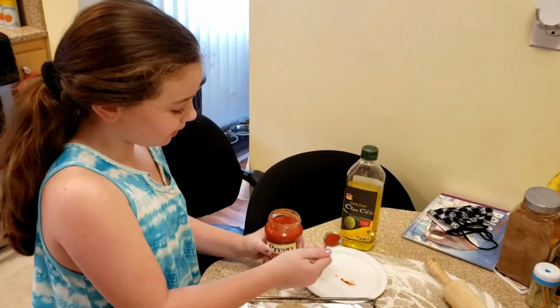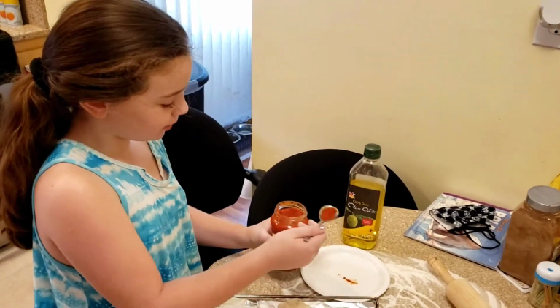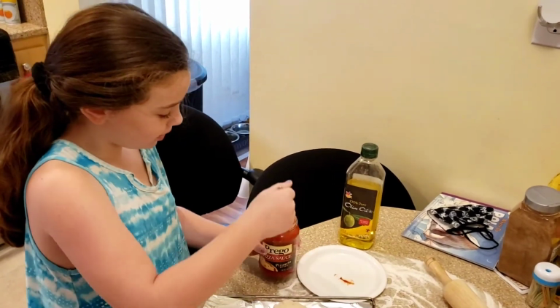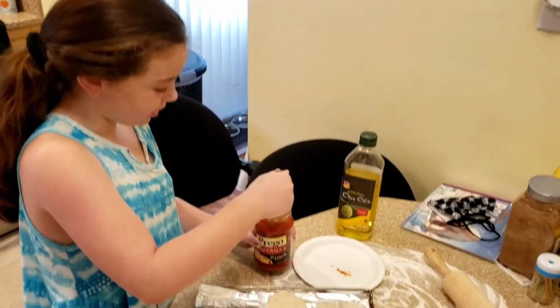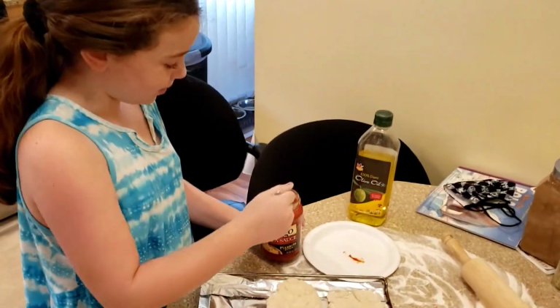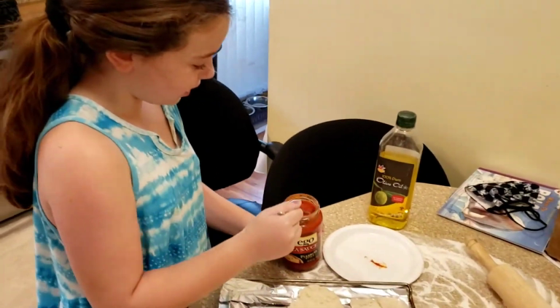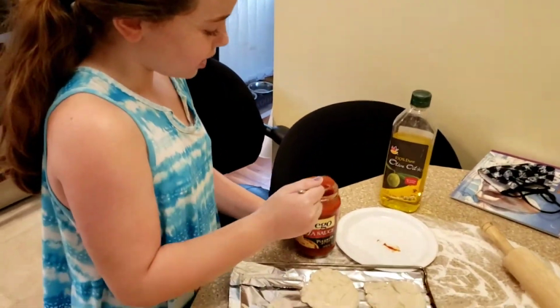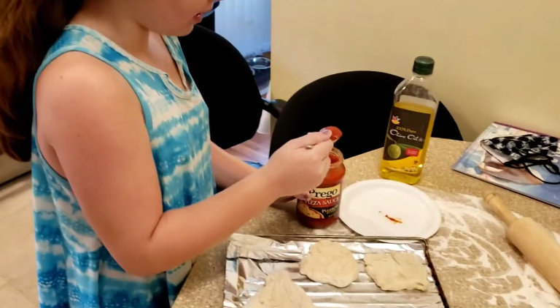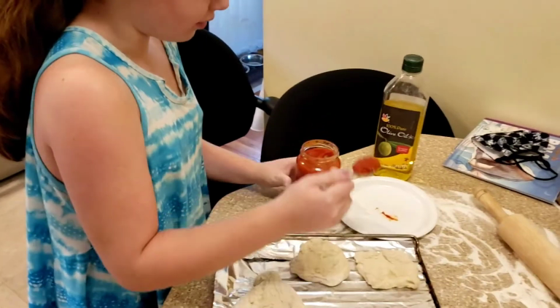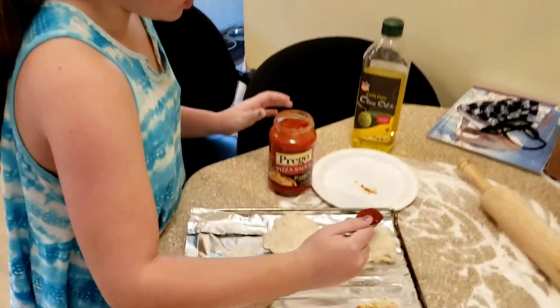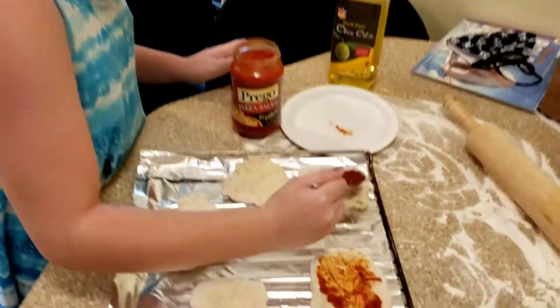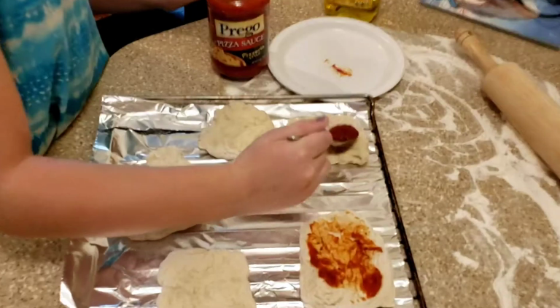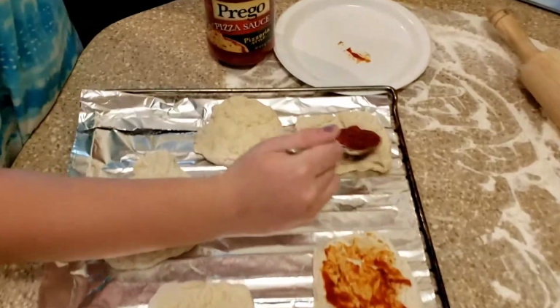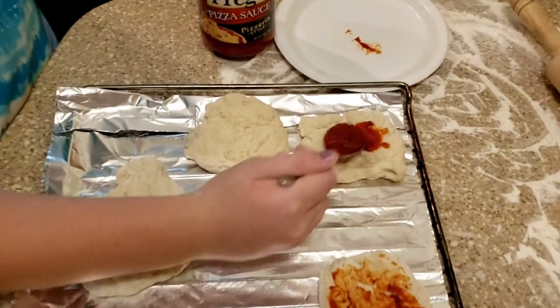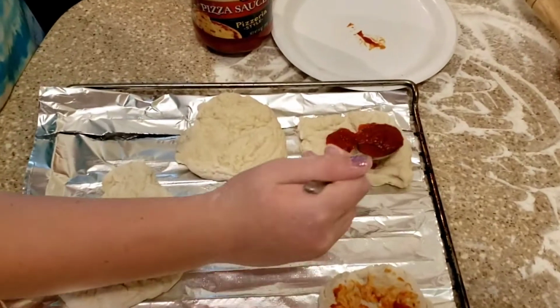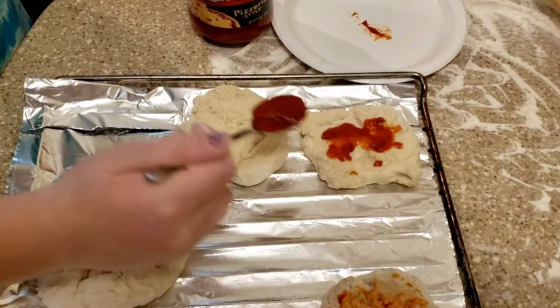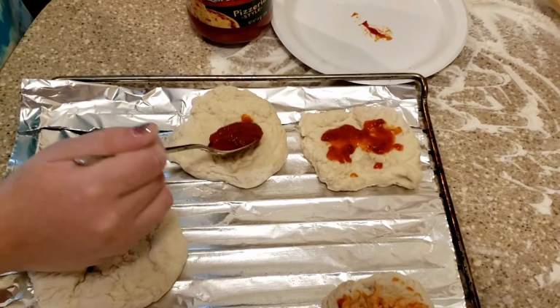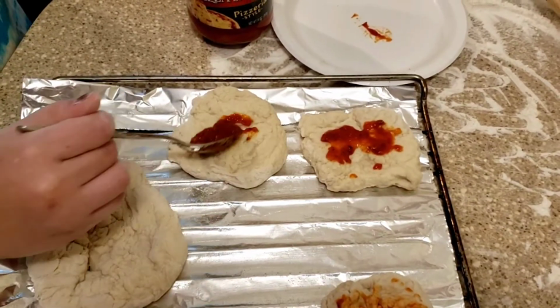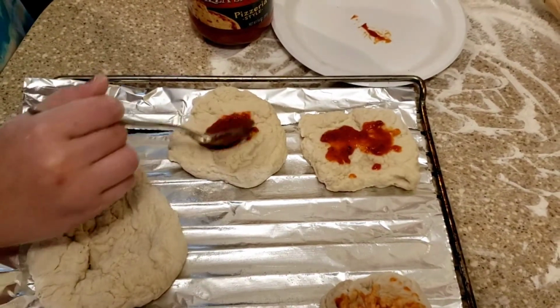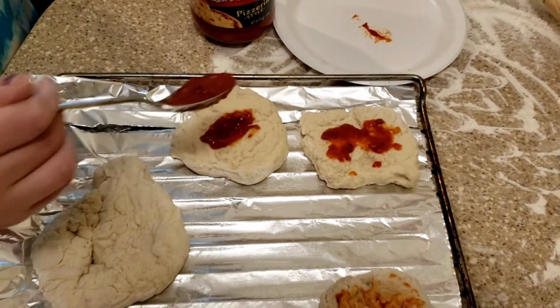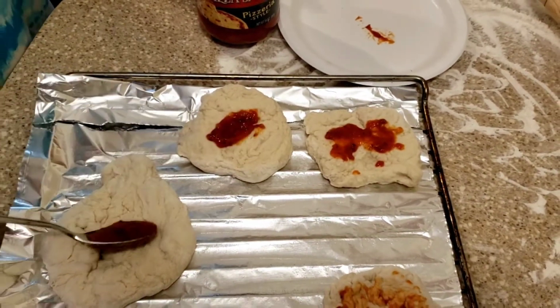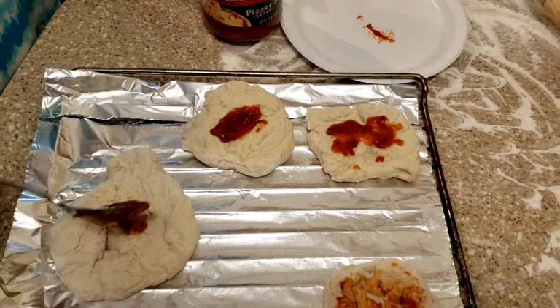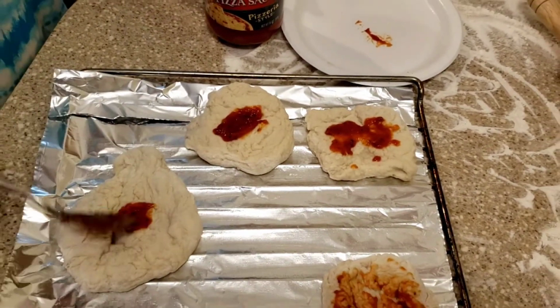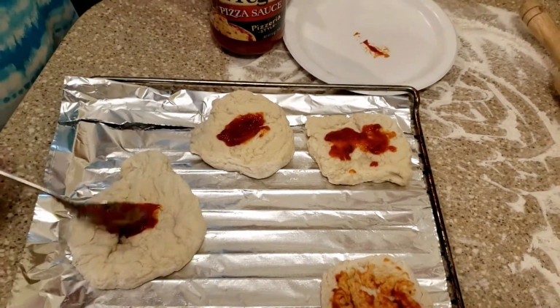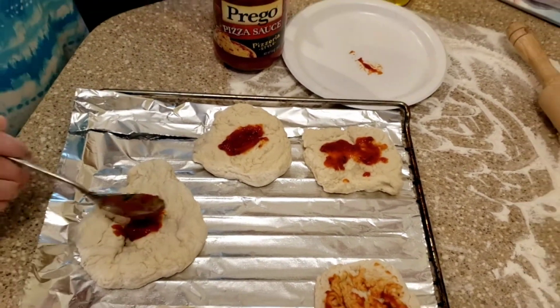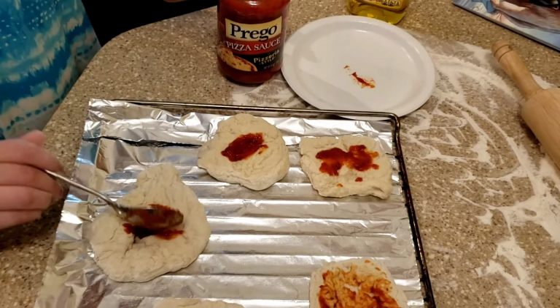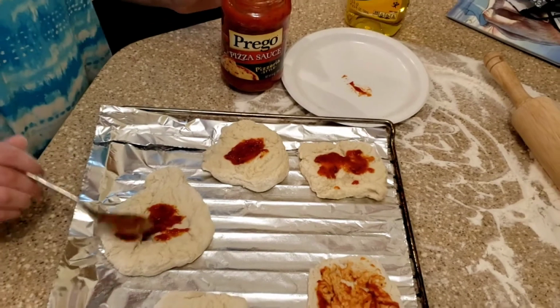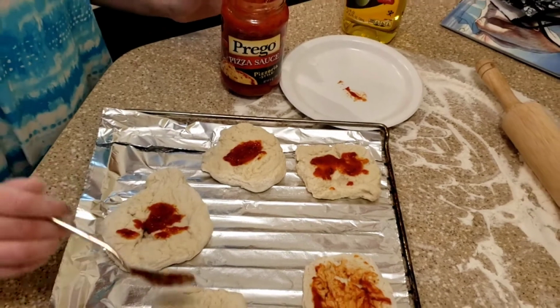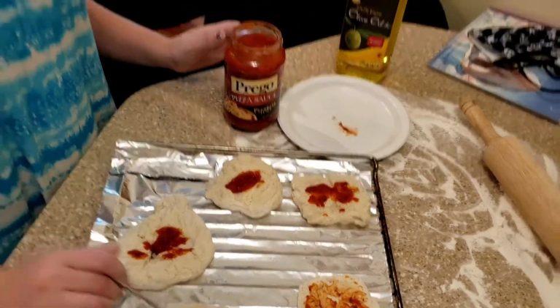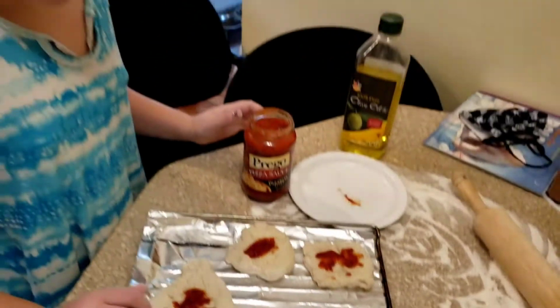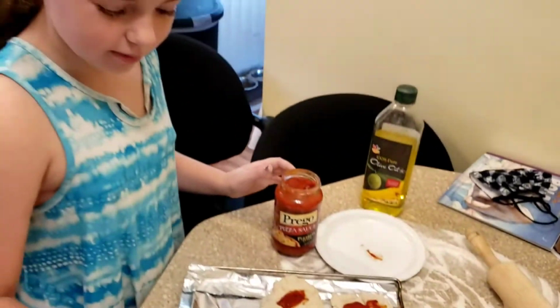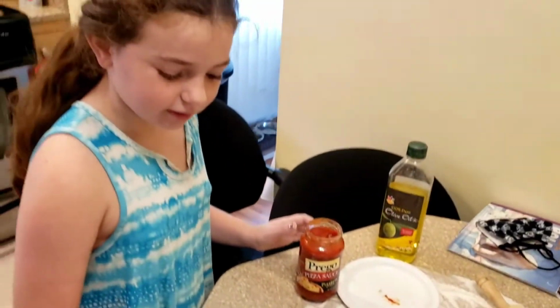And then put your sauce on your pizza. Spread it out, of course. Let's put some dots on first, and then we'll spread it out.